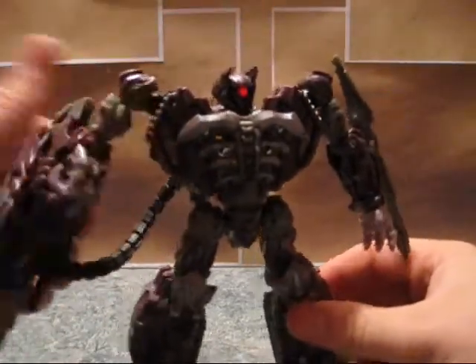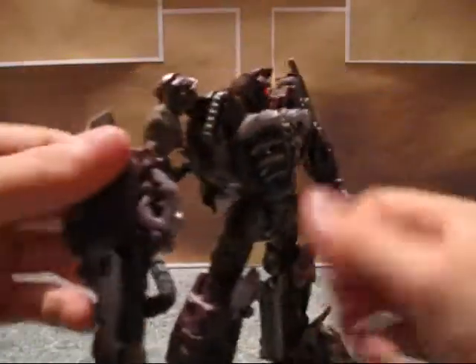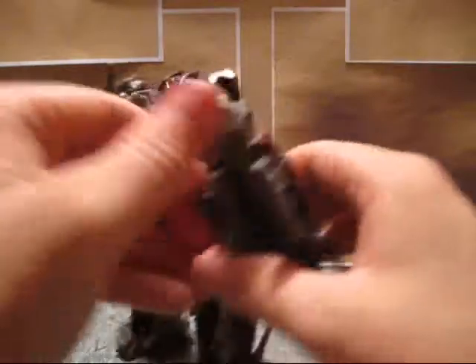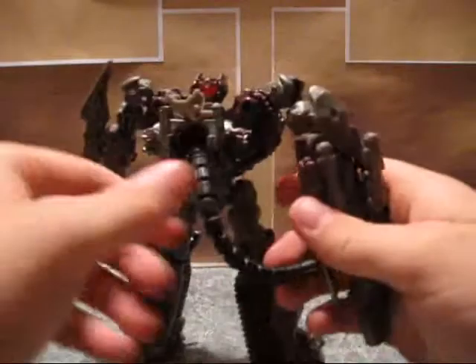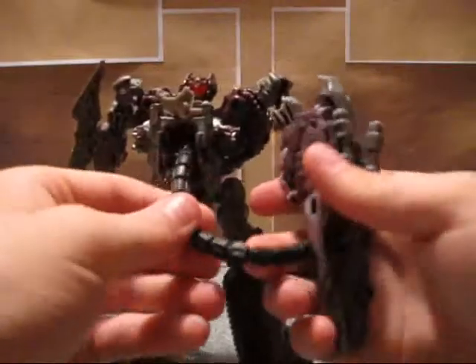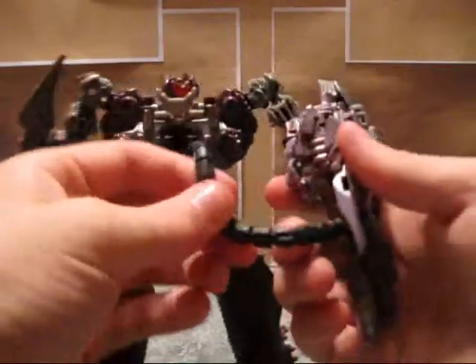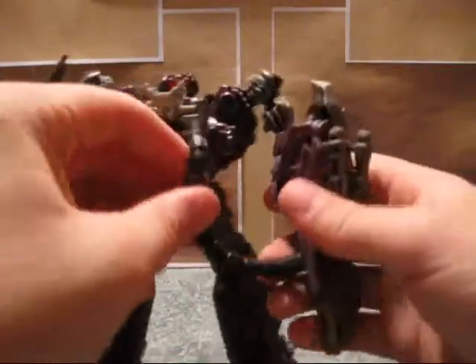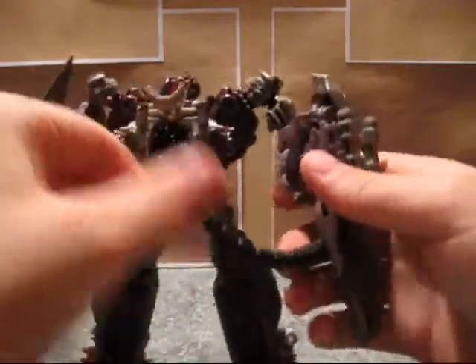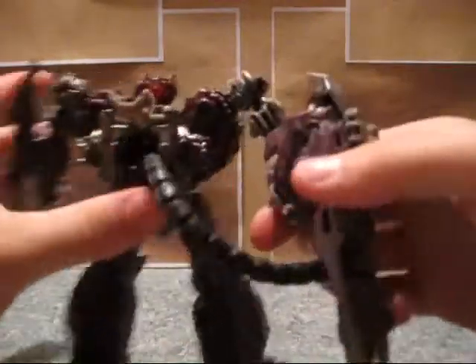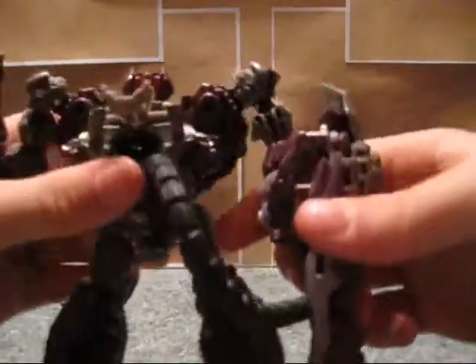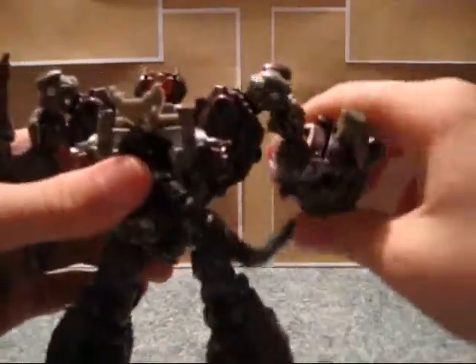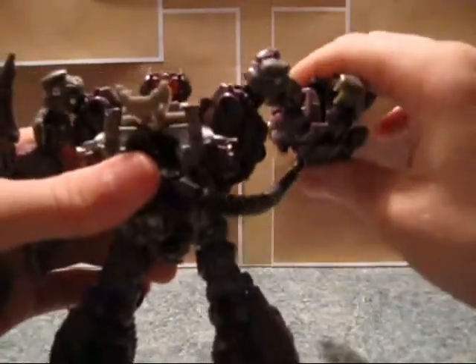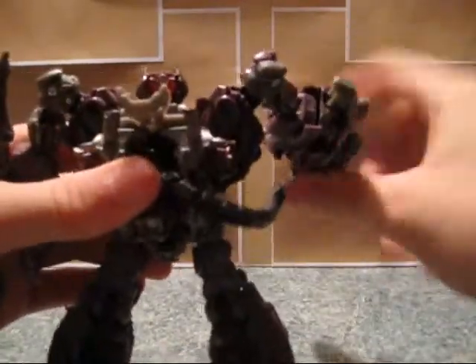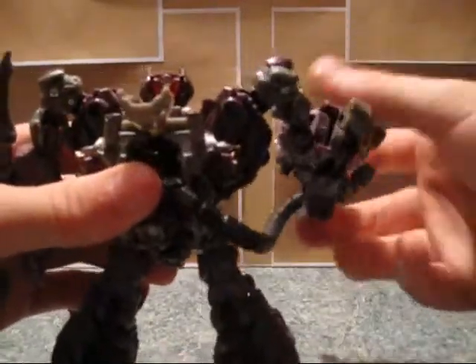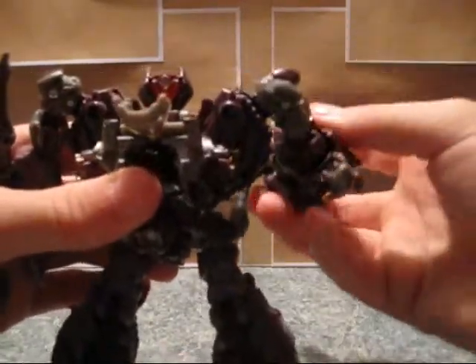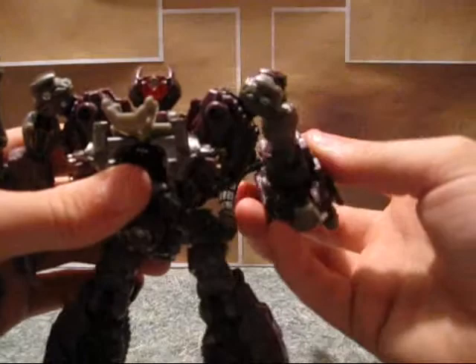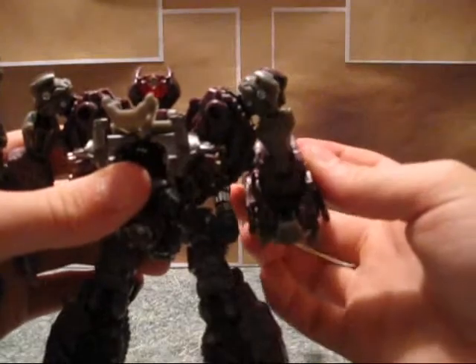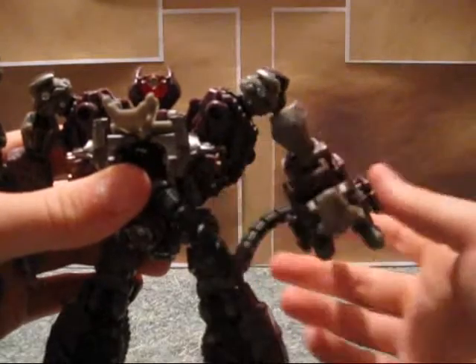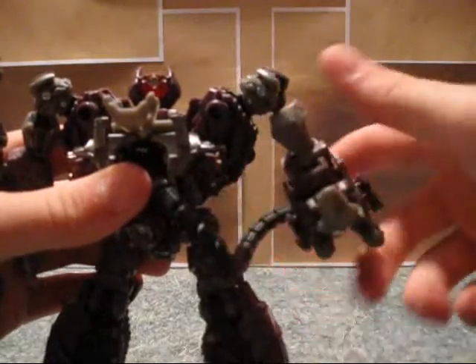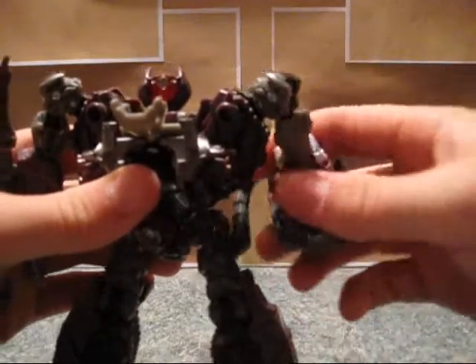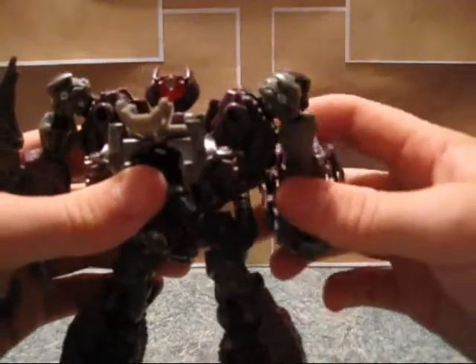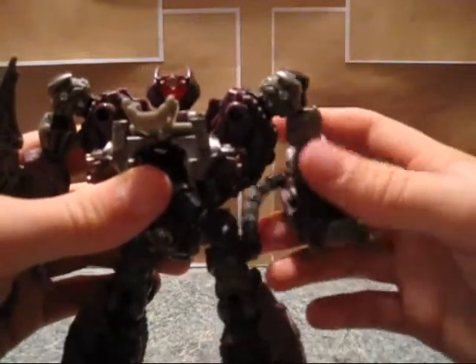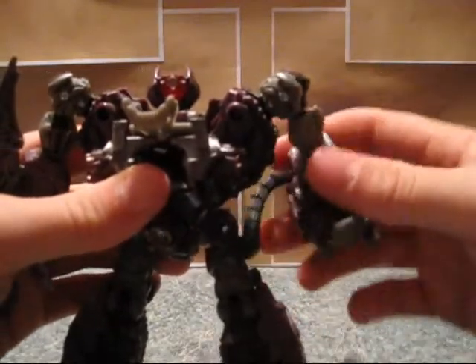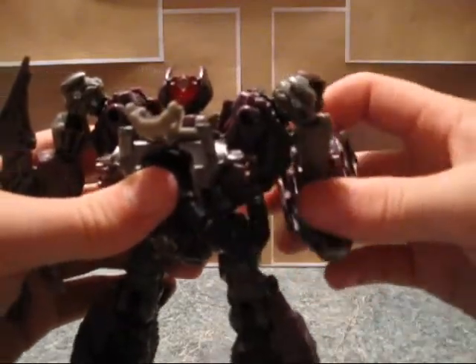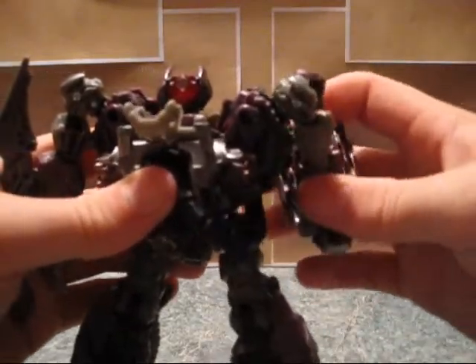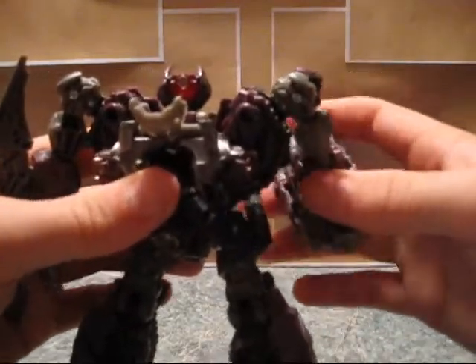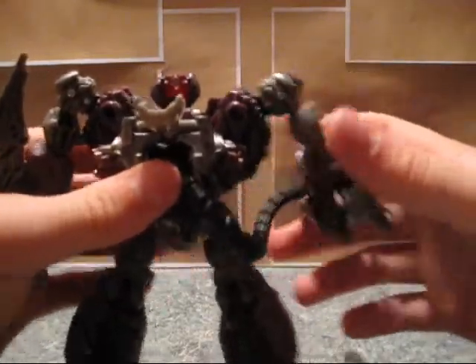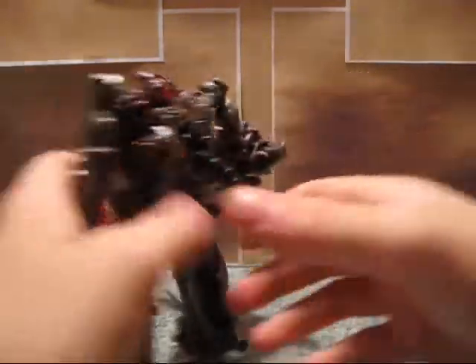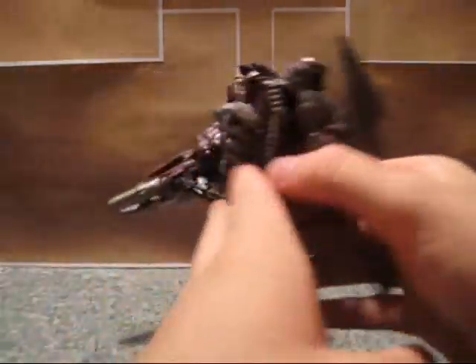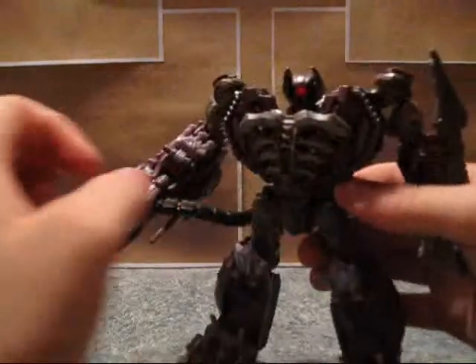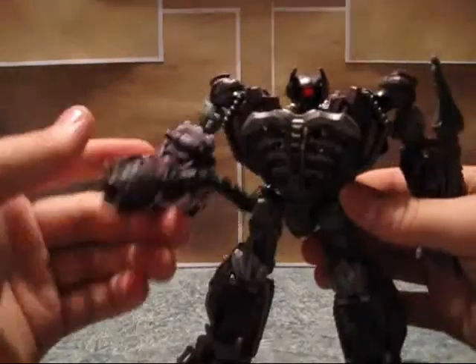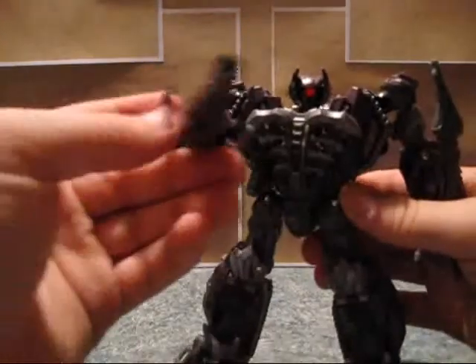He's got this nice rubber cable that moves as he moves. It does kind of get in the way of a little bit of poseability, the way it starts springing back and stuff.